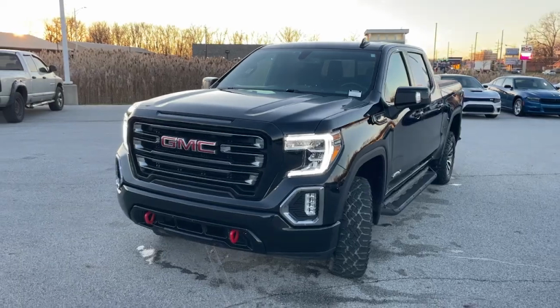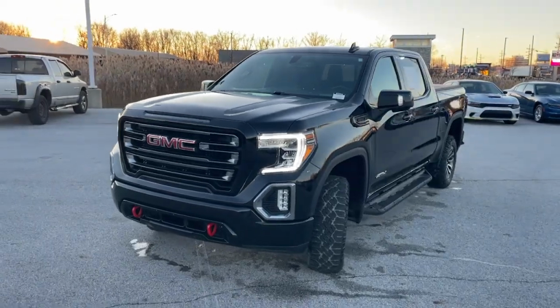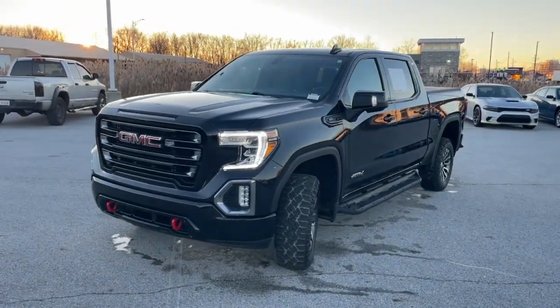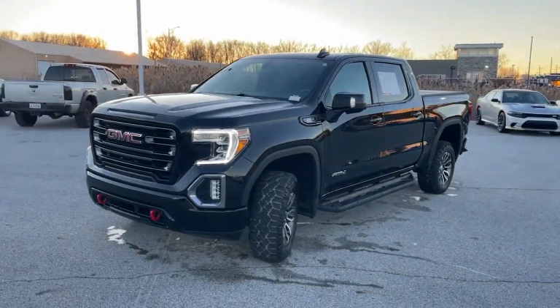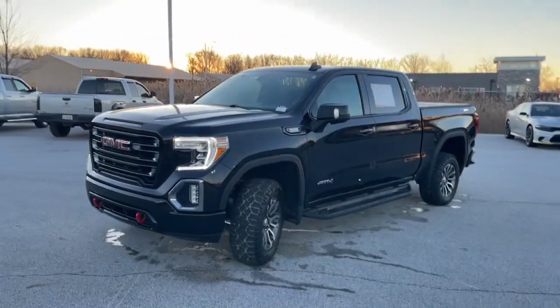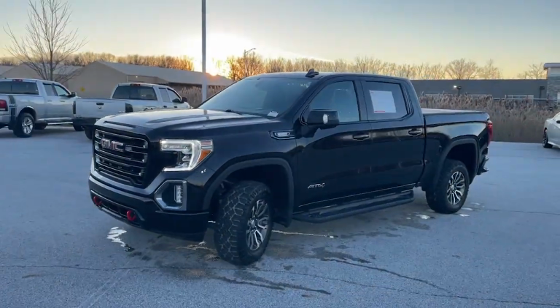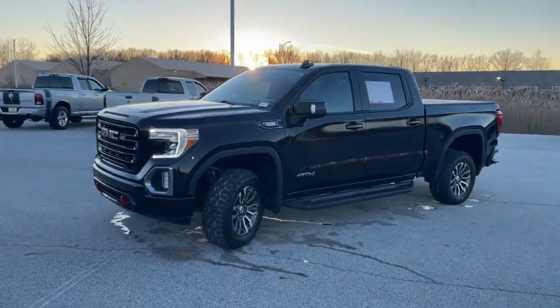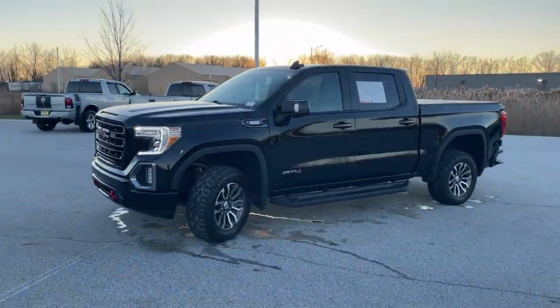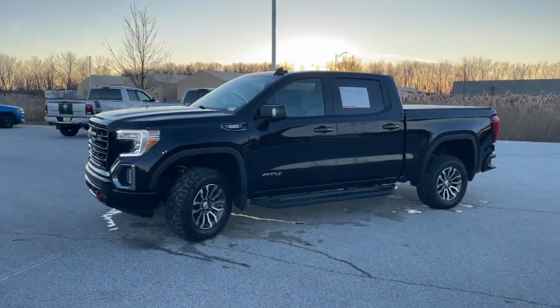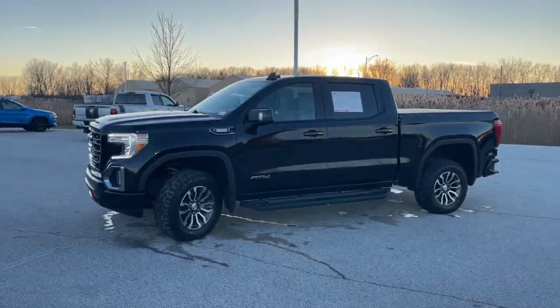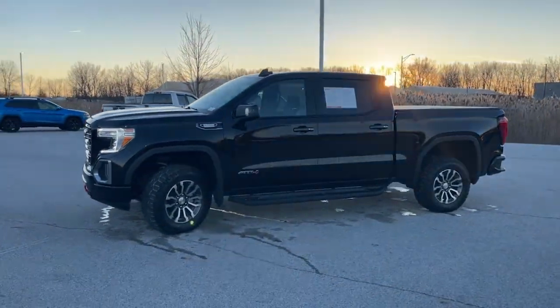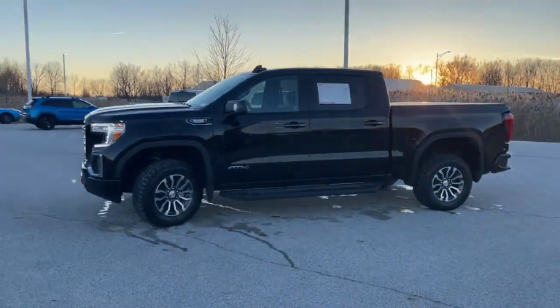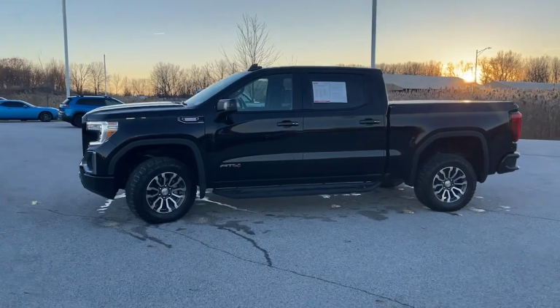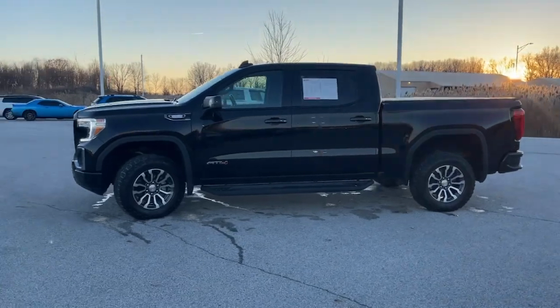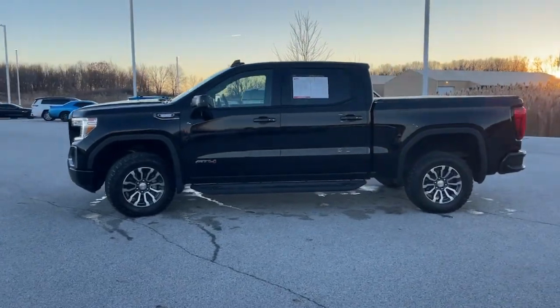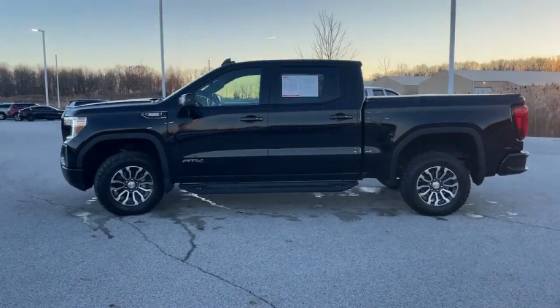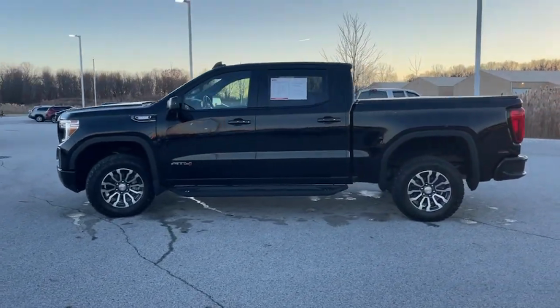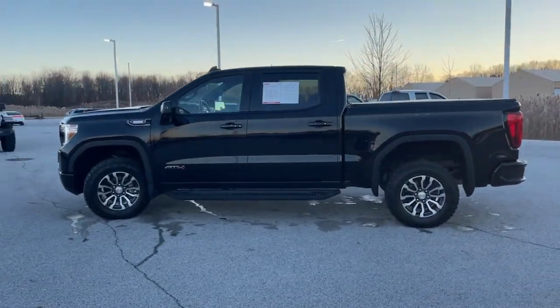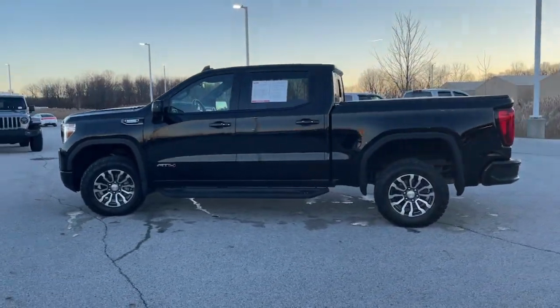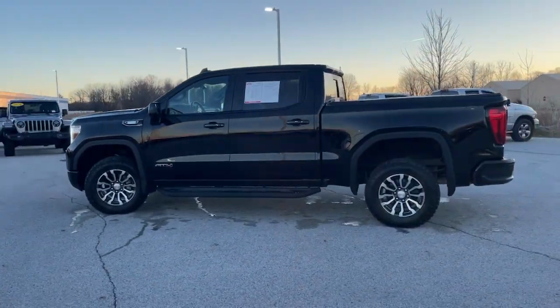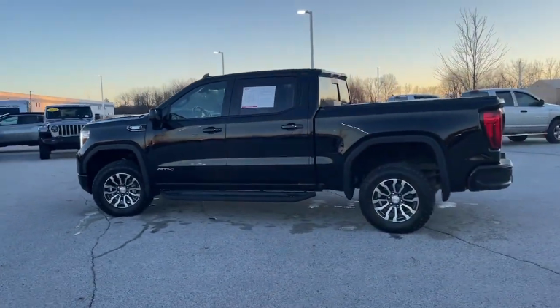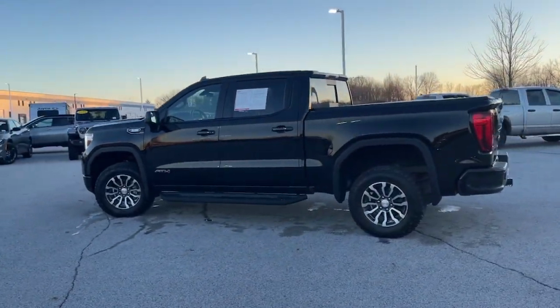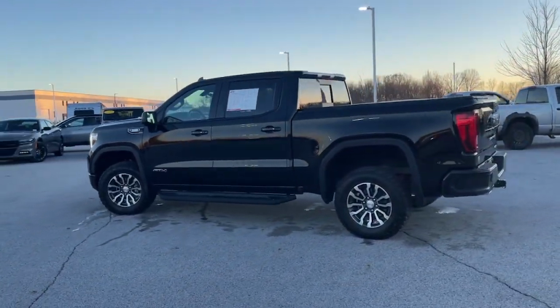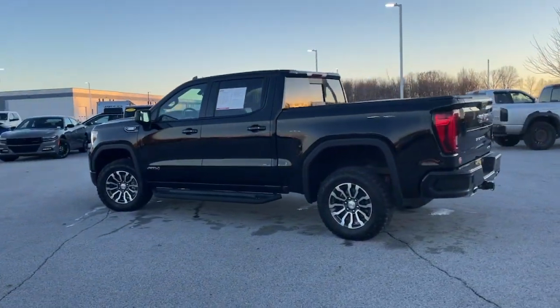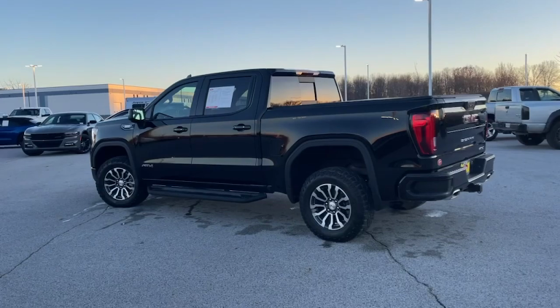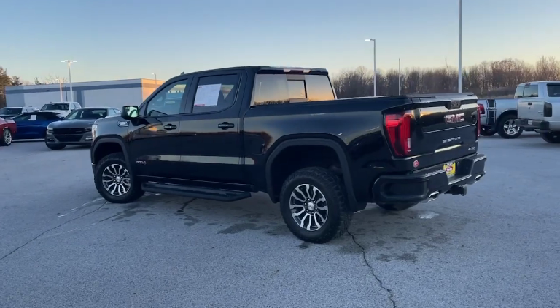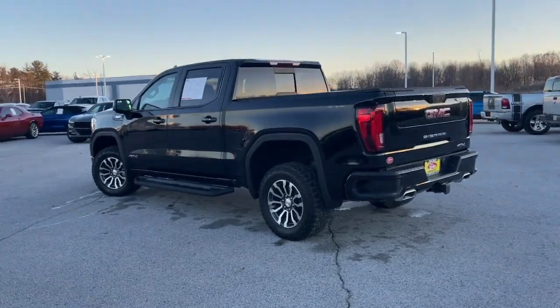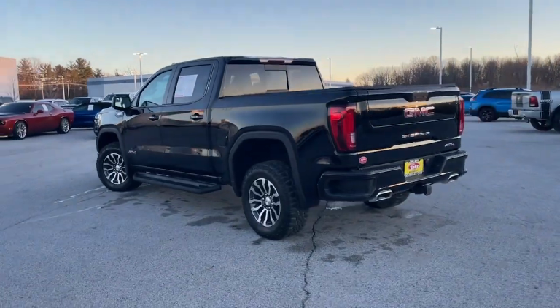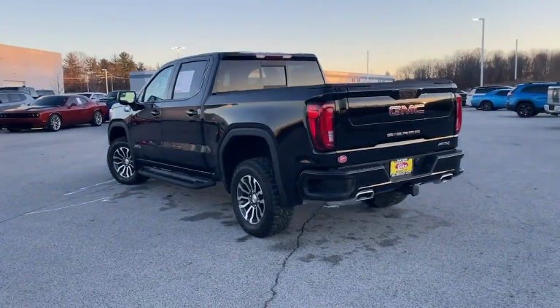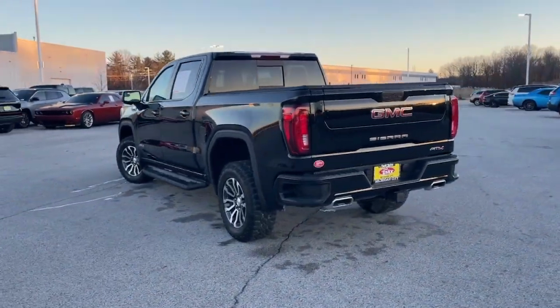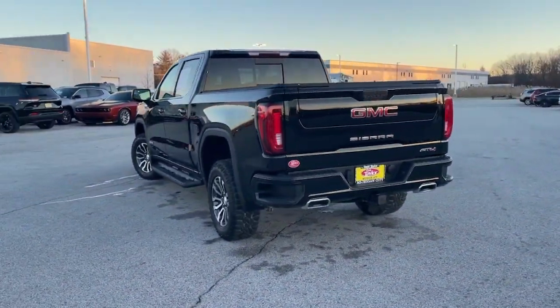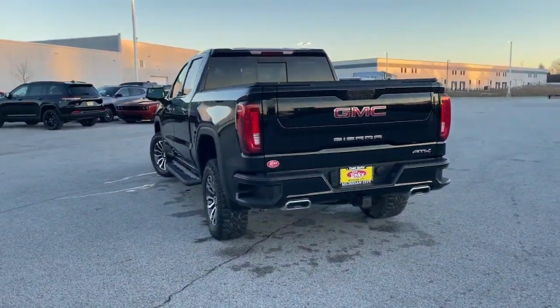Introducing the 2021 GMC Sierra. With less than 35,000 miles on it, this strikingly handsome Sierra delivers full-size pickup strength and plenty of modern comfort and convenience.